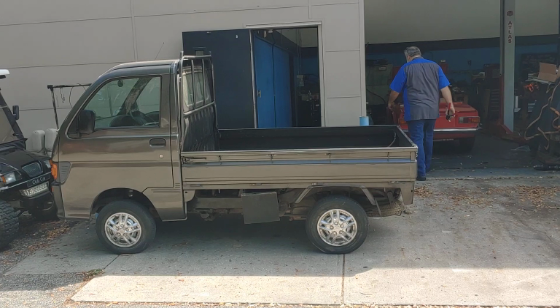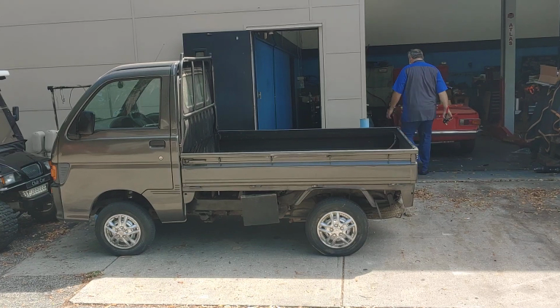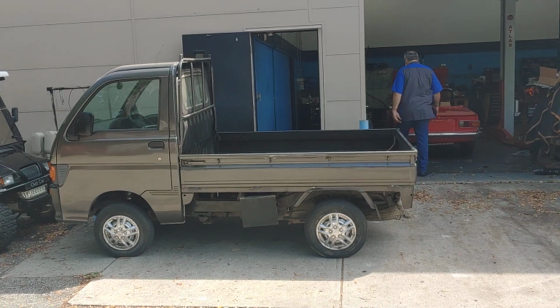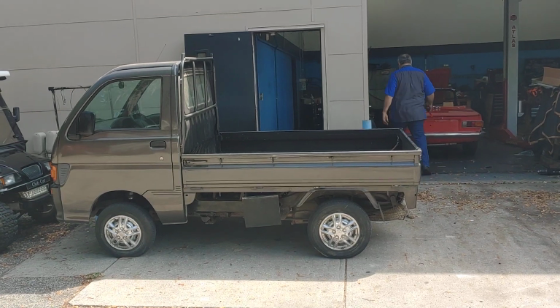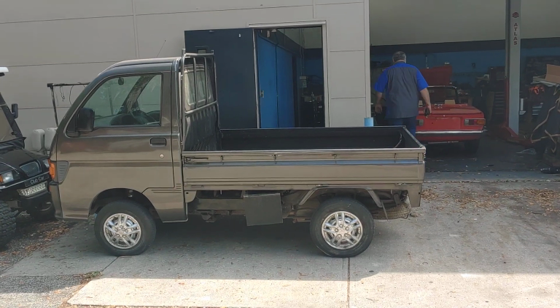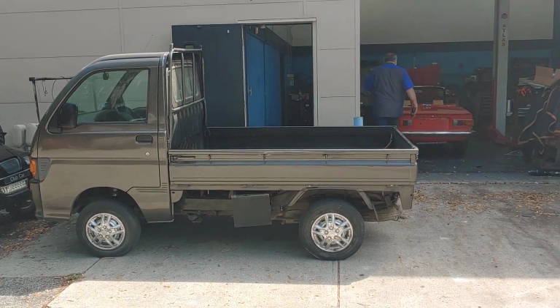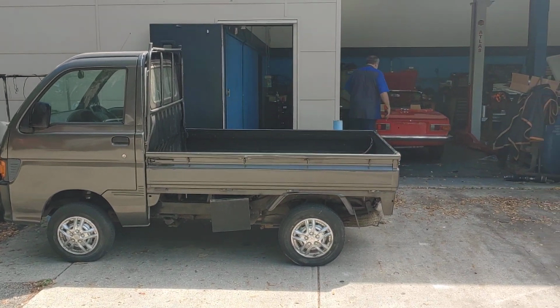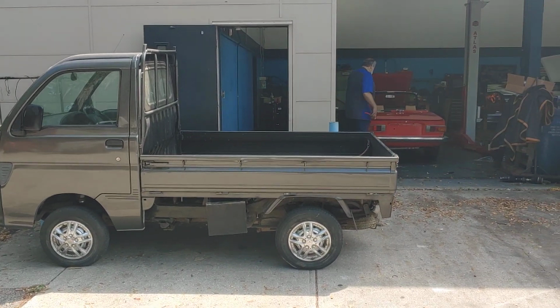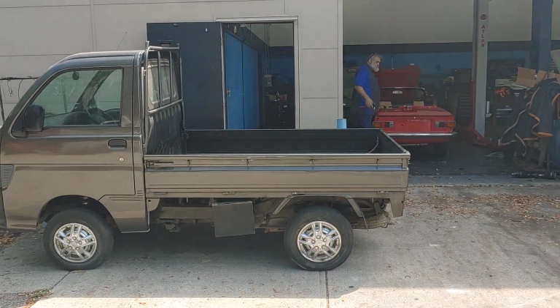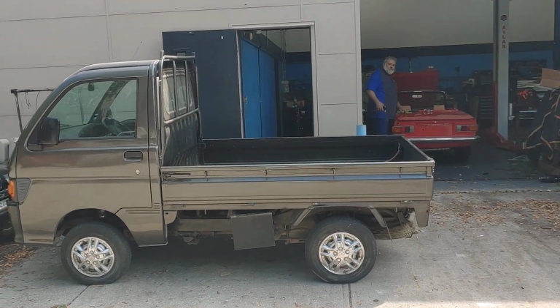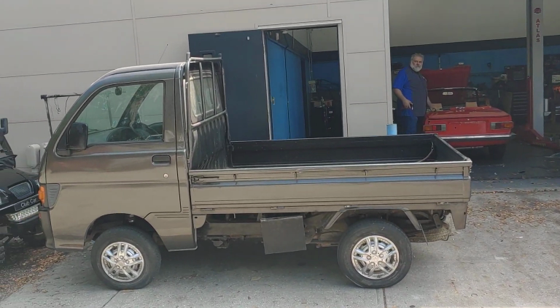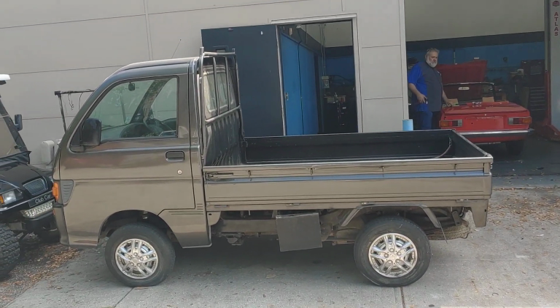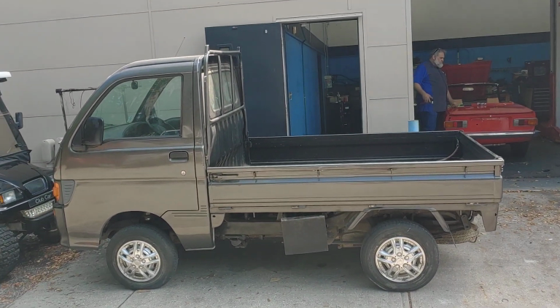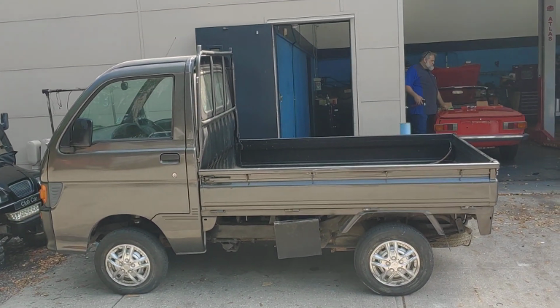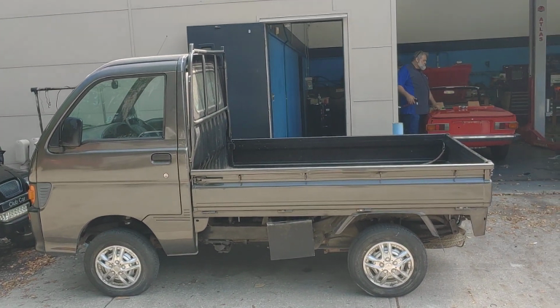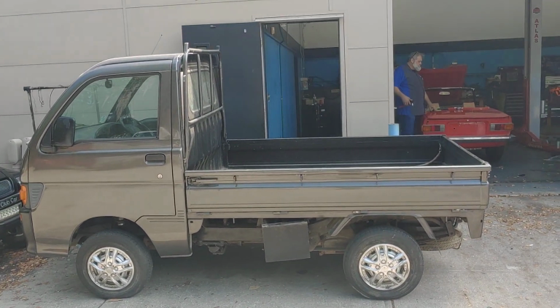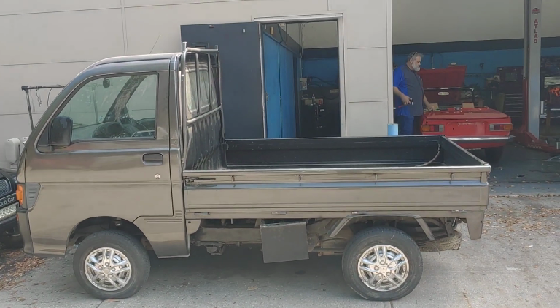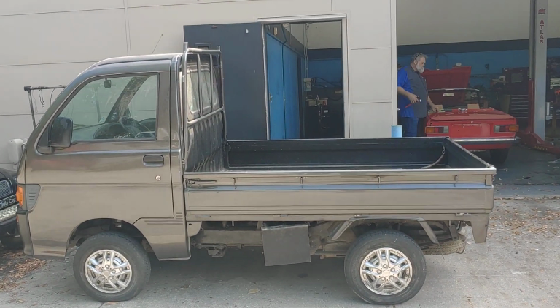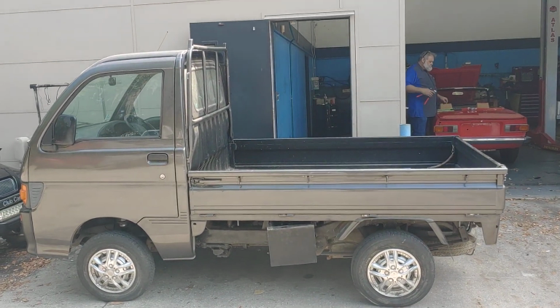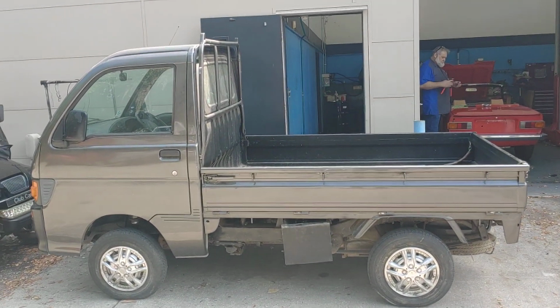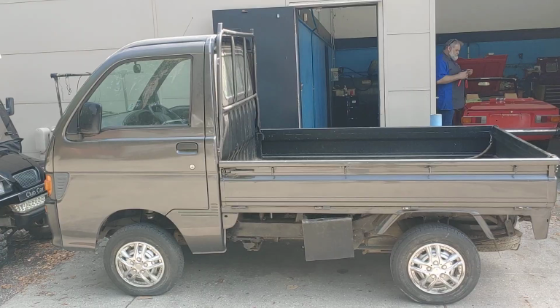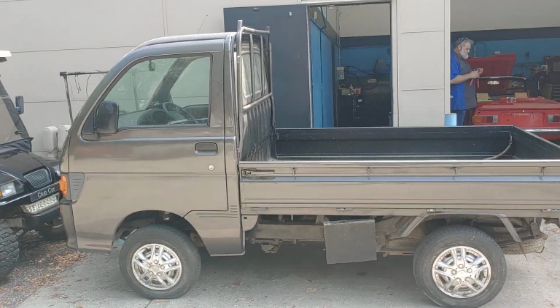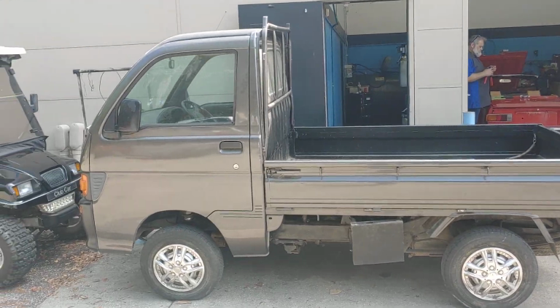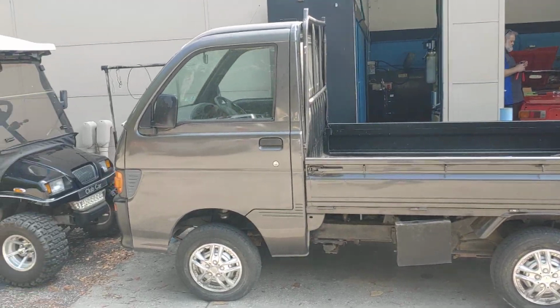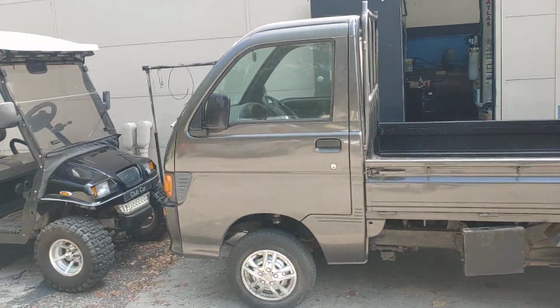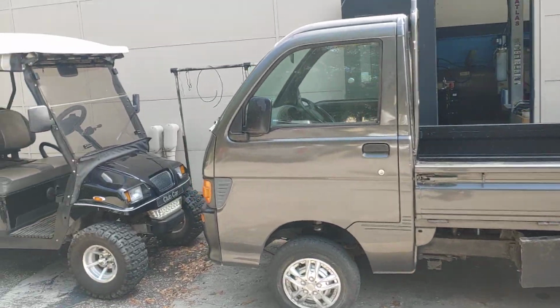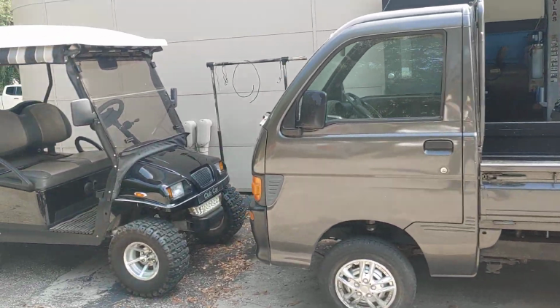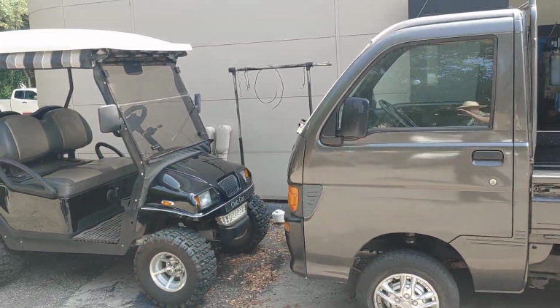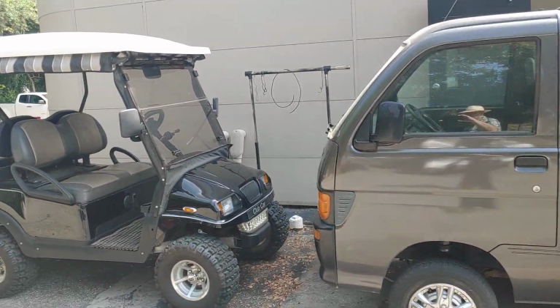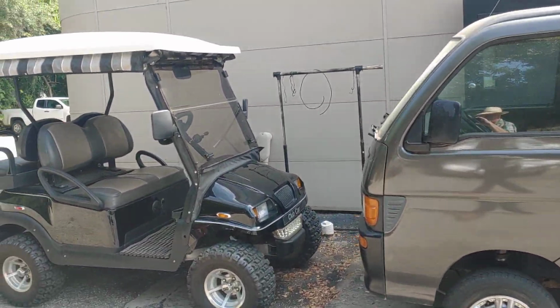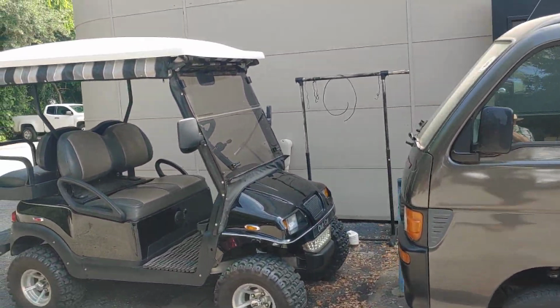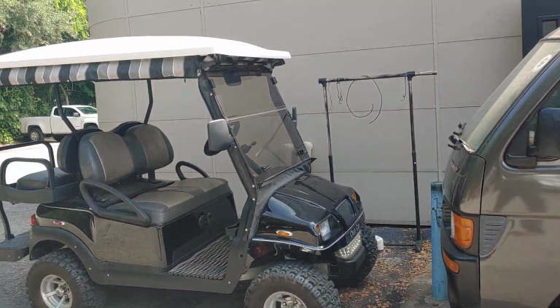It's Patrick at PALS. You never know what you're going to find at PALS. This is a HiJet. This is a golf cart.